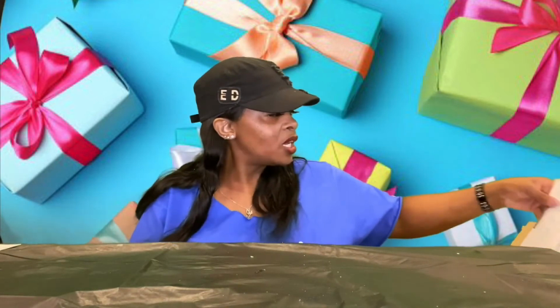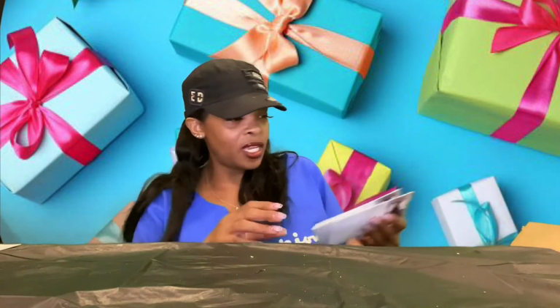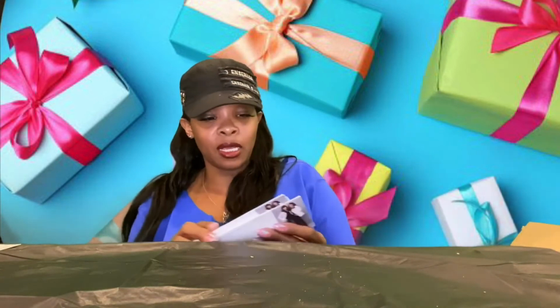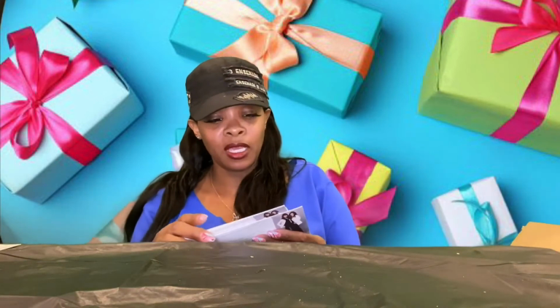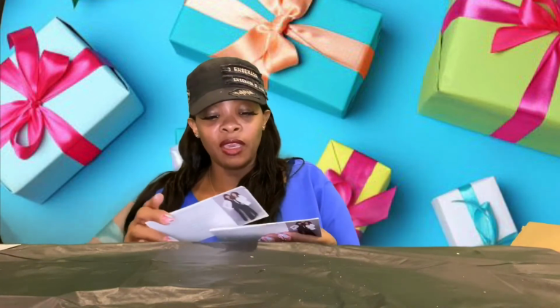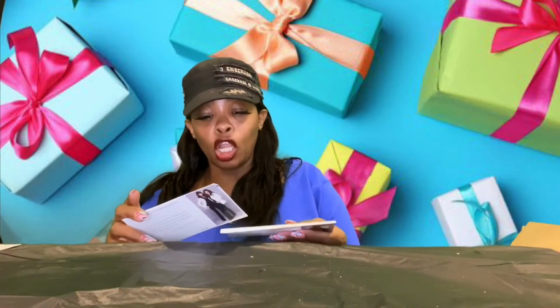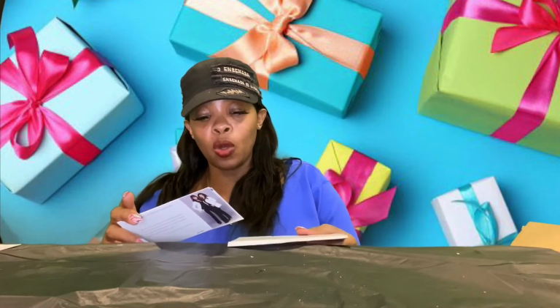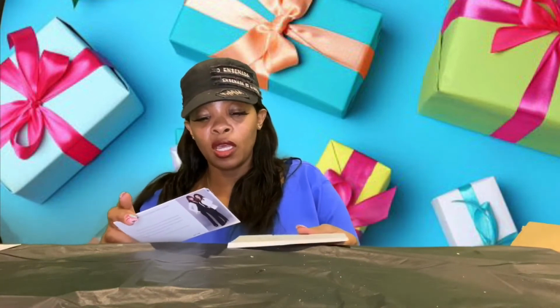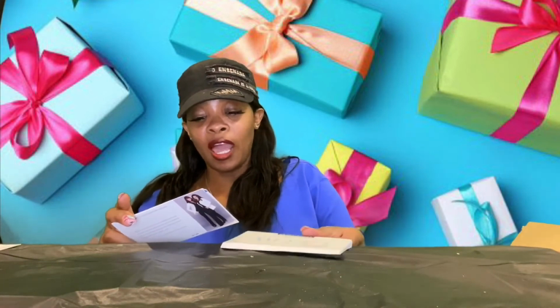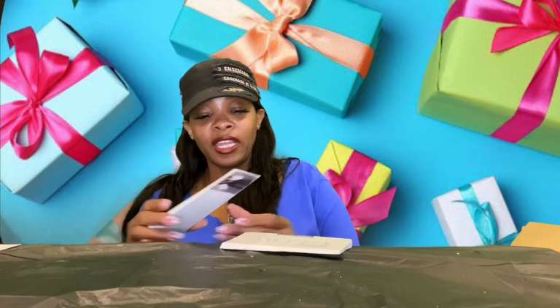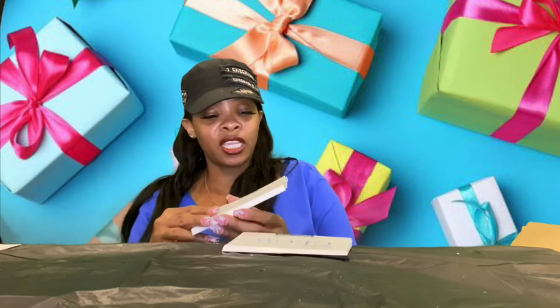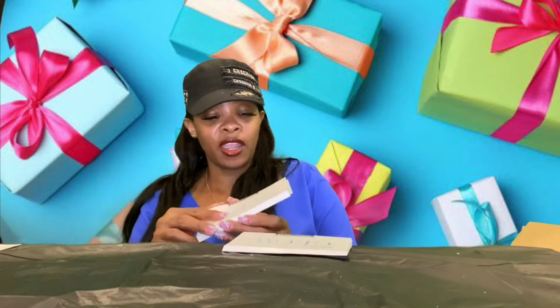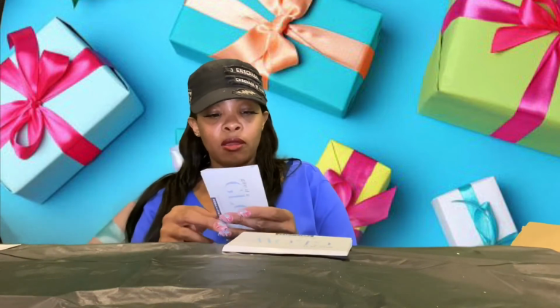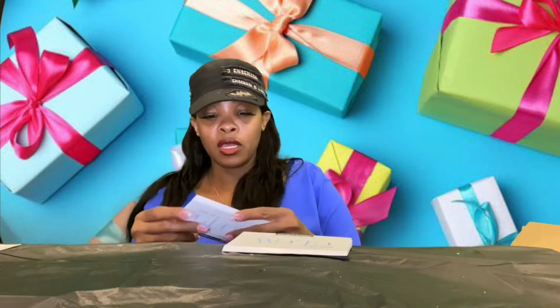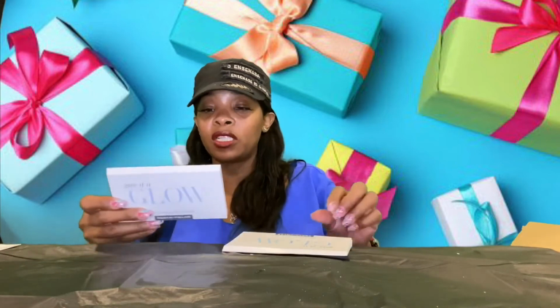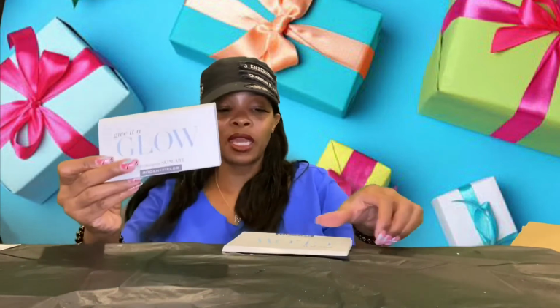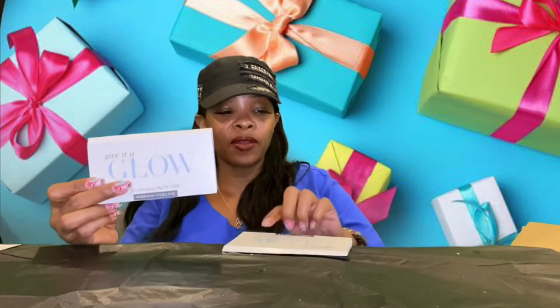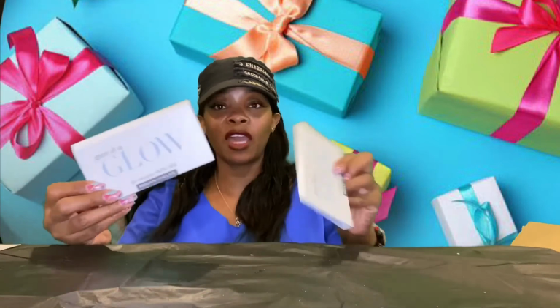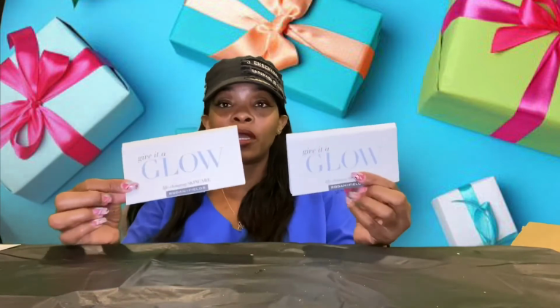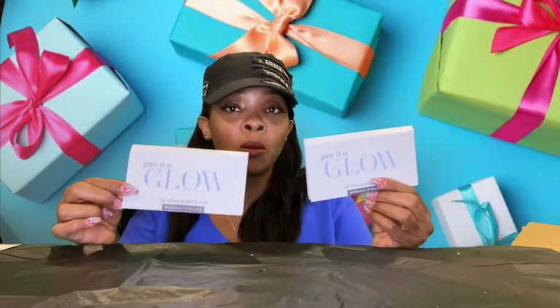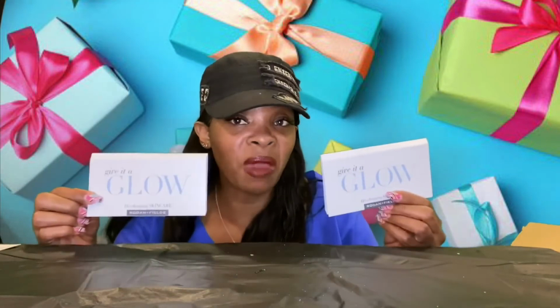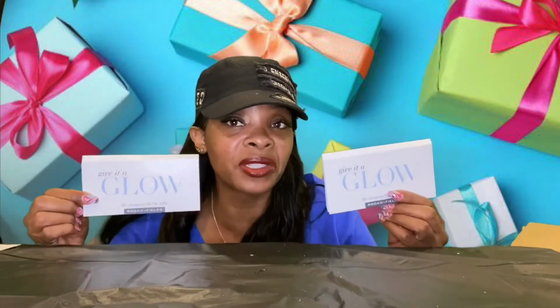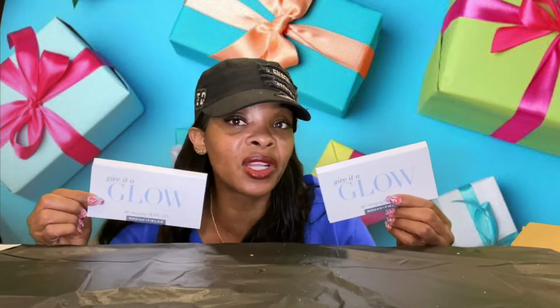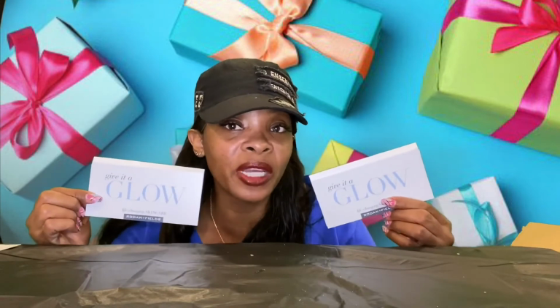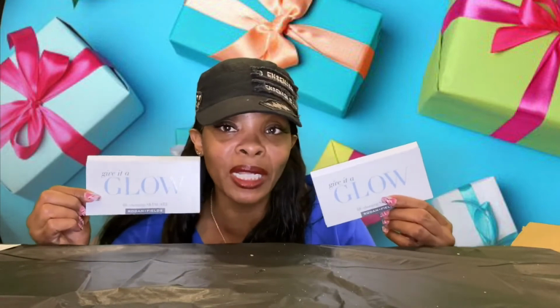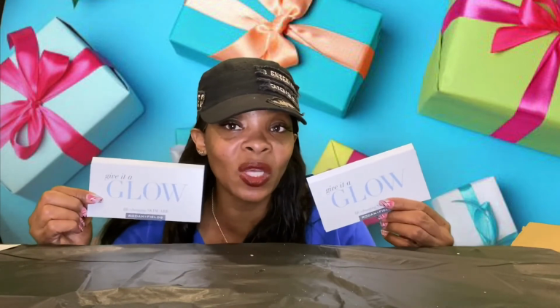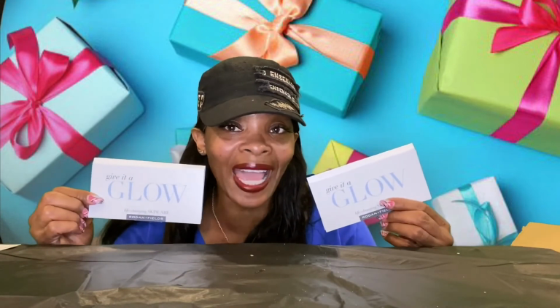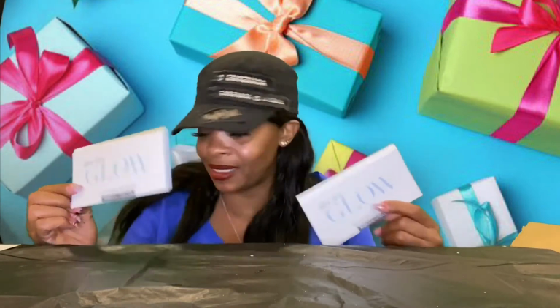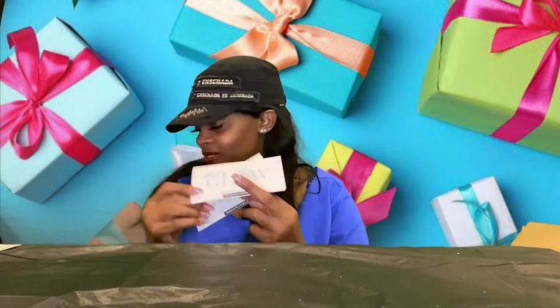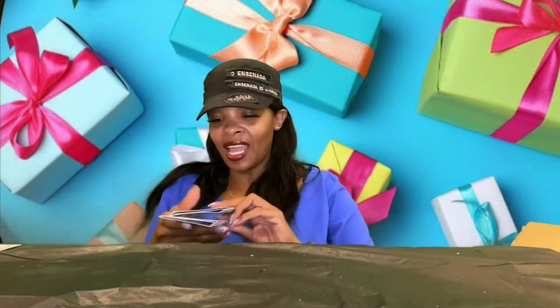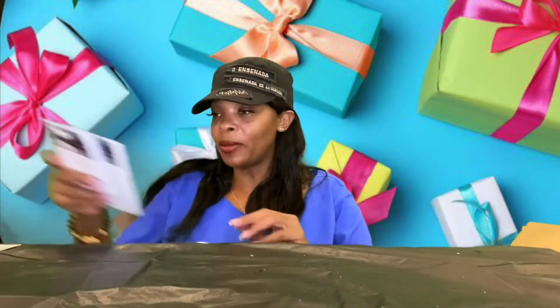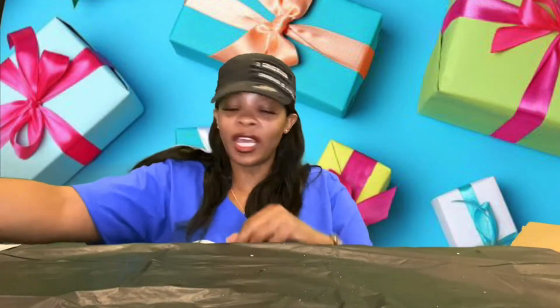She also gave me something called 'Give It a Glow — life-changing skincare,' so this is some skincare to make my skin glow because I be looking so tired. I'm going to be using that too.